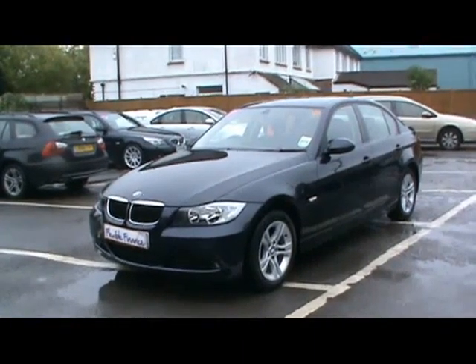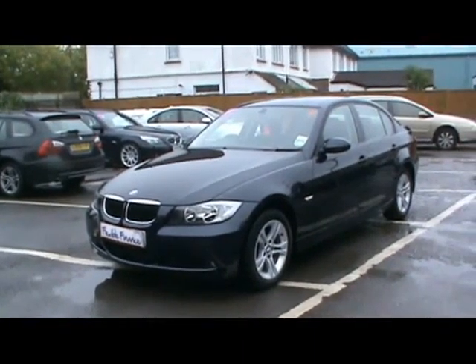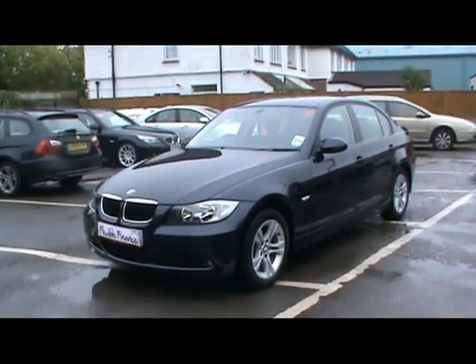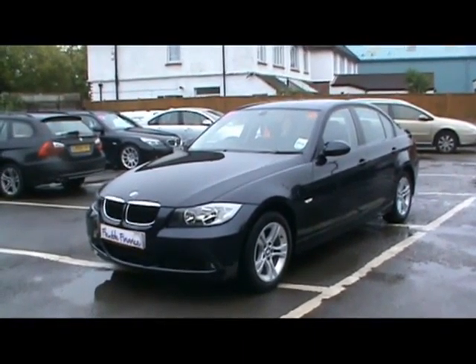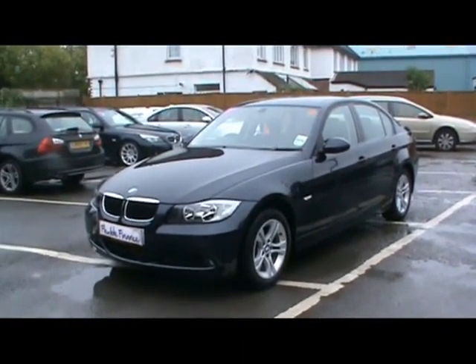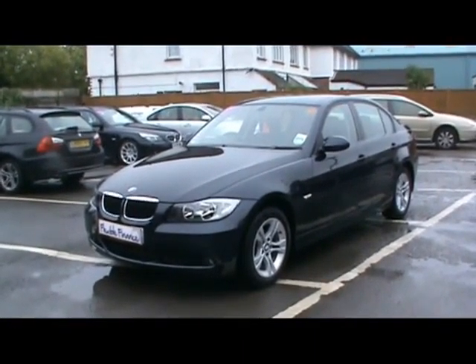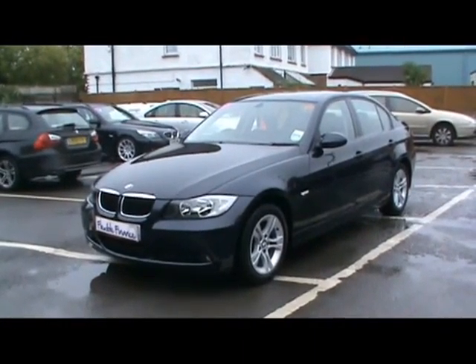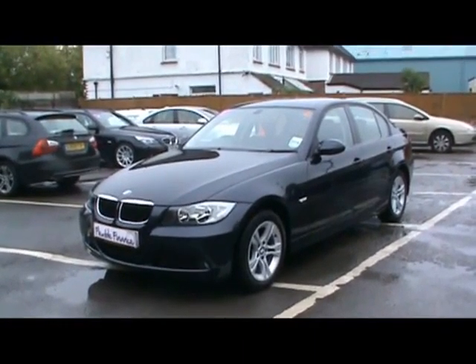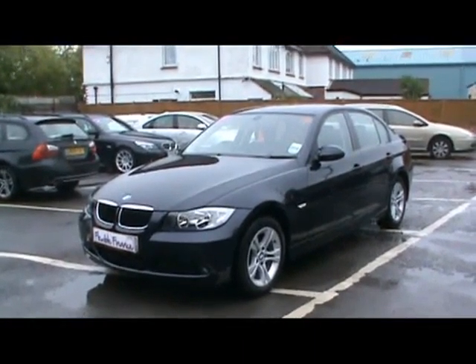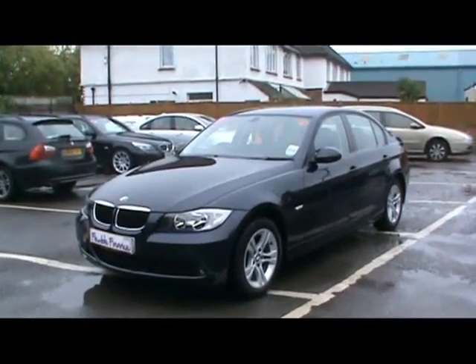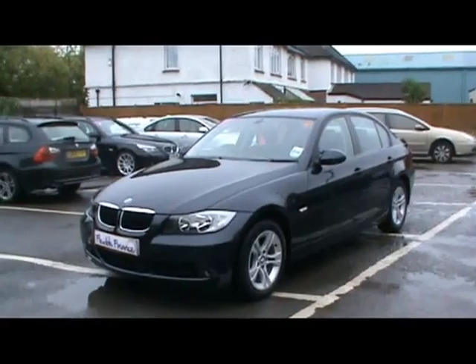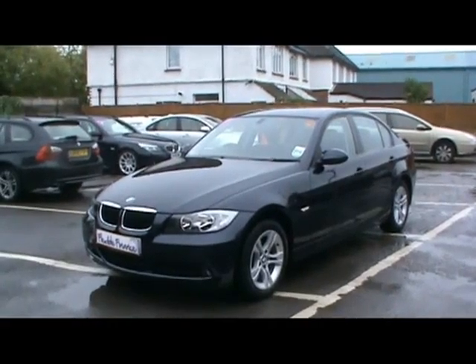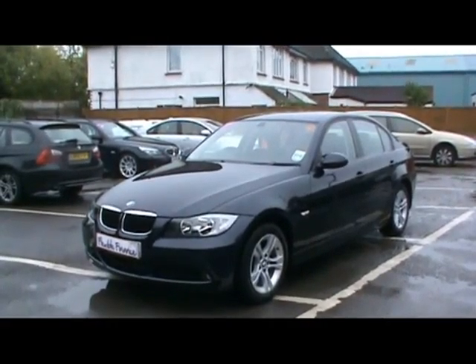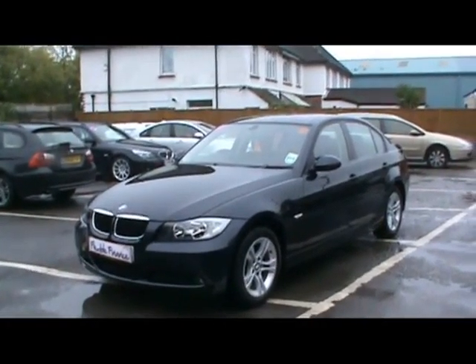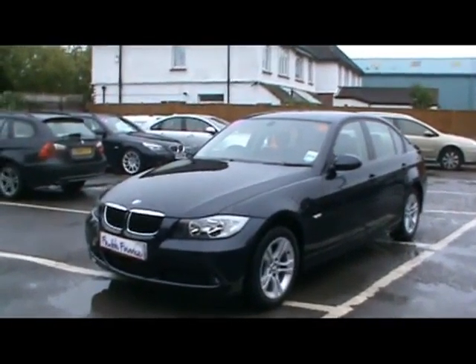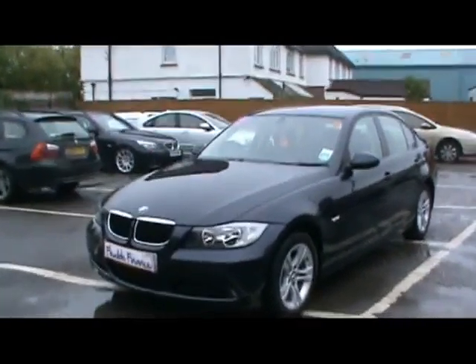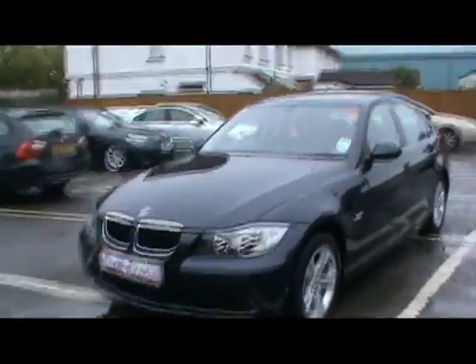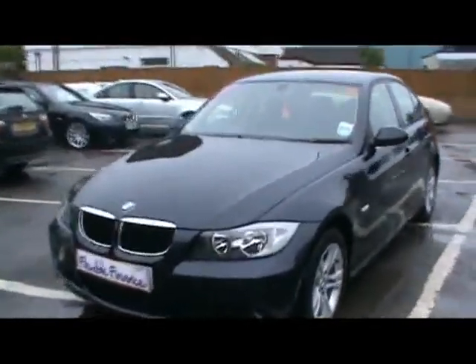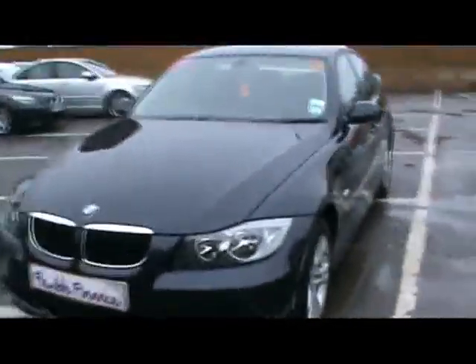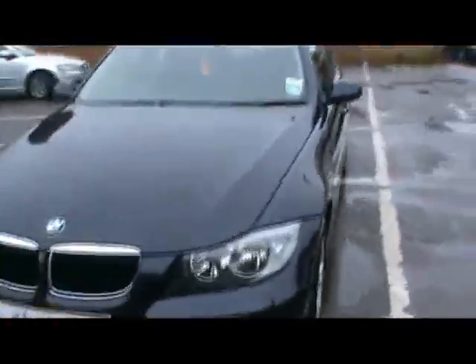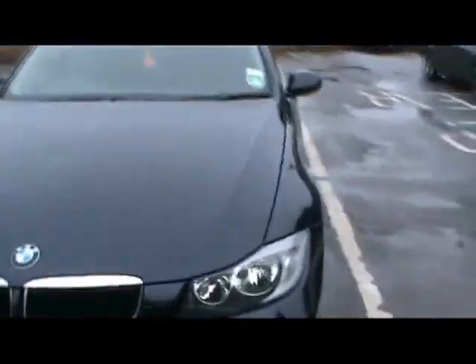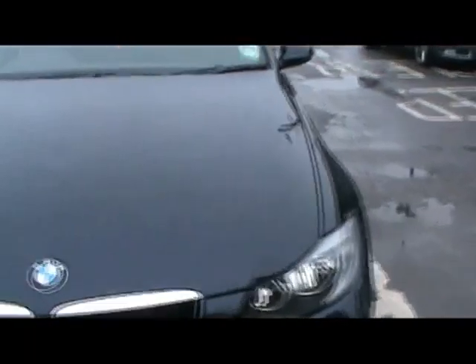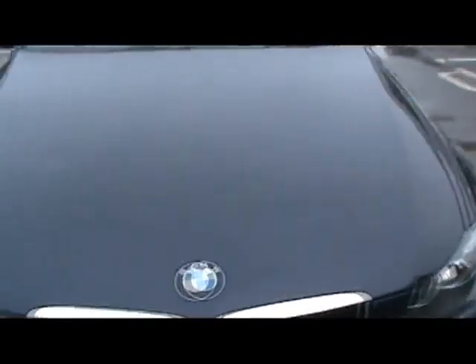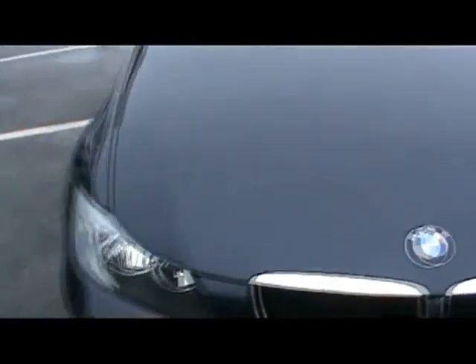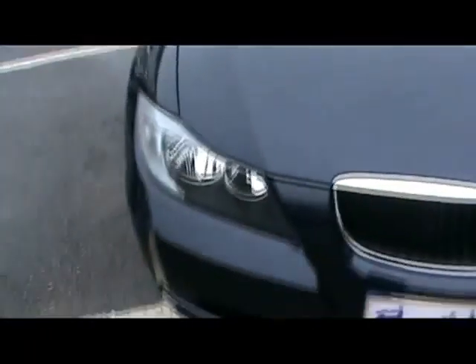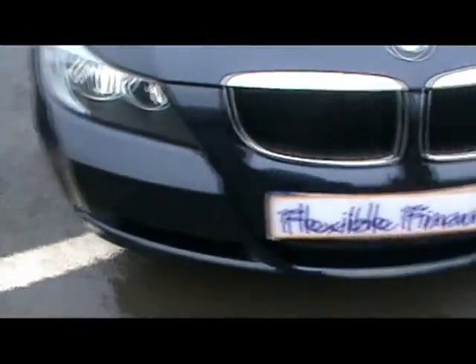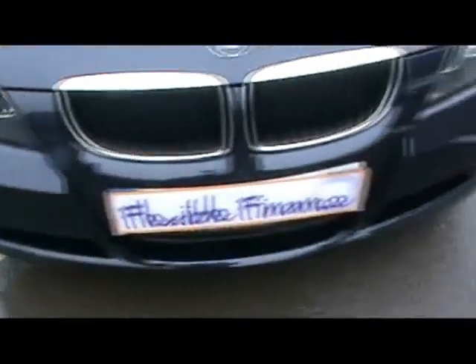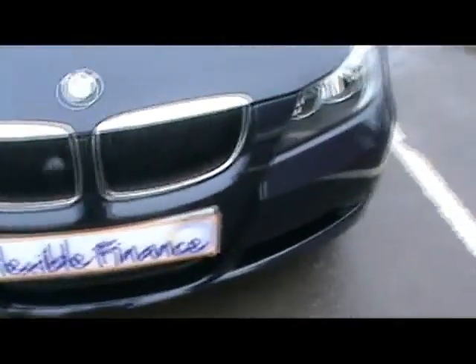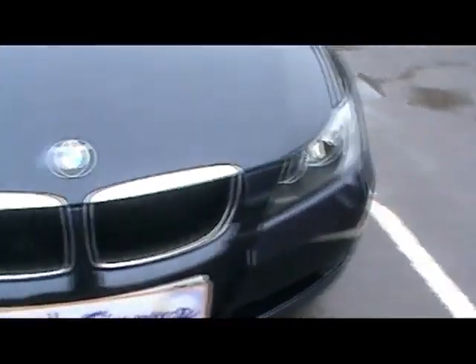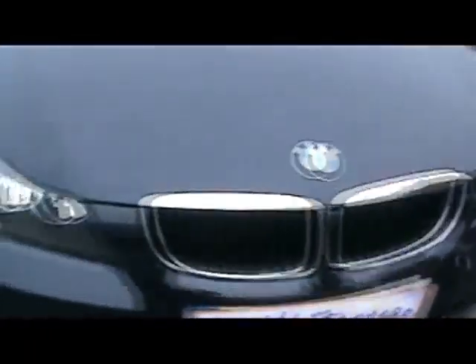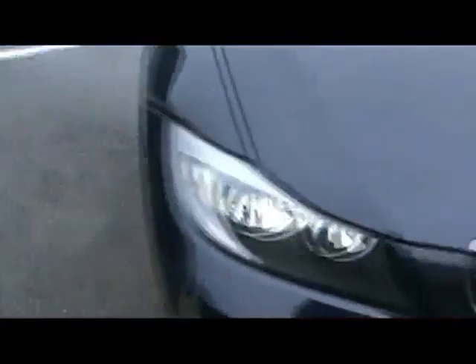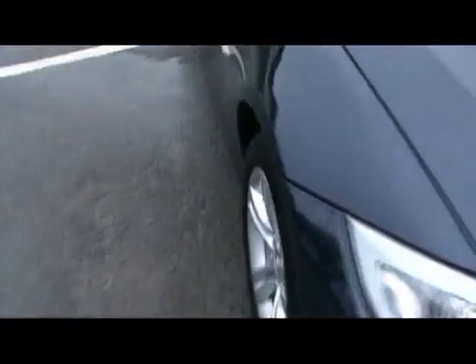Welcome to Imperial Cars. Today we have a 57 plate BMW 320d to show you, finished in blue, 4 door saloon. We're going to take you around the car so you can get a better idea of the condition and the certain features of the vehicle.